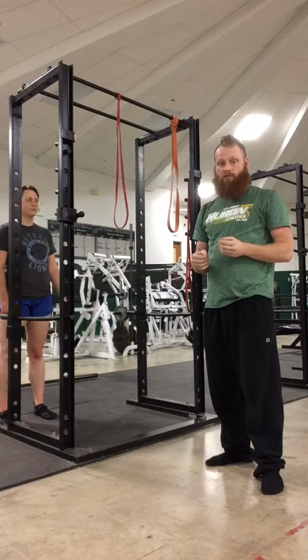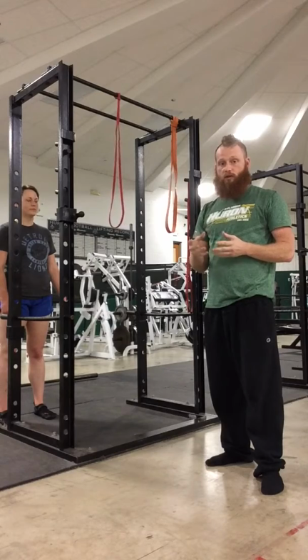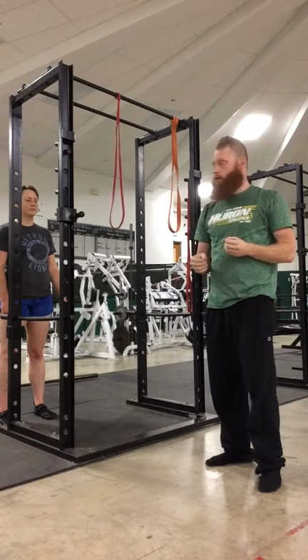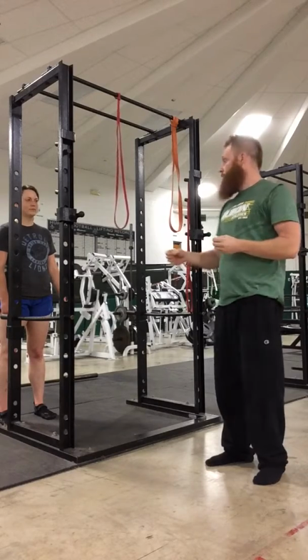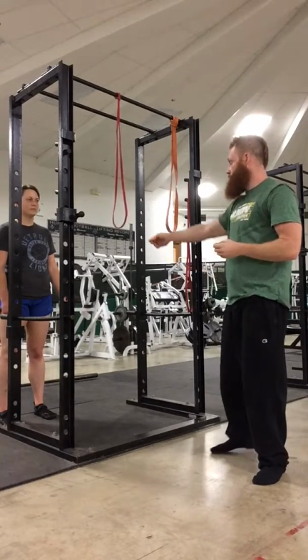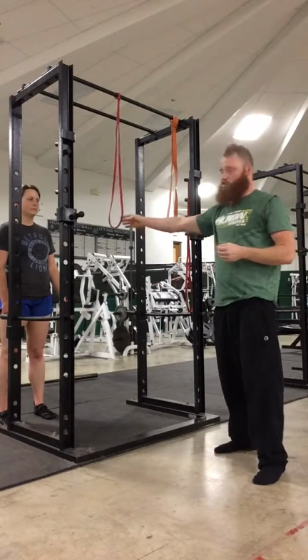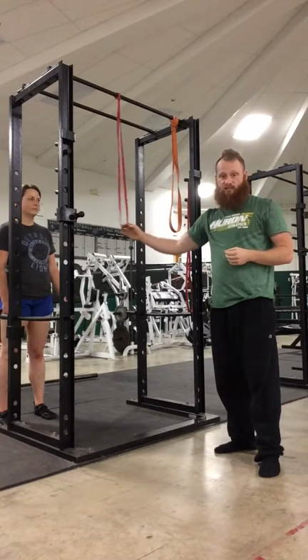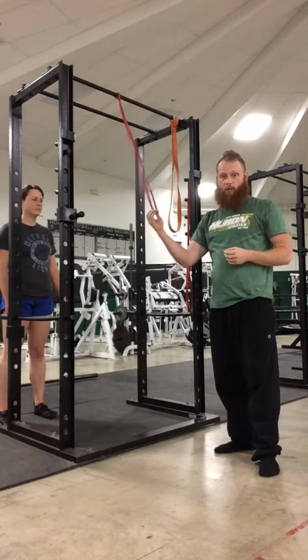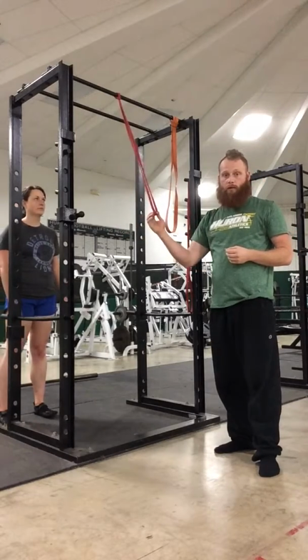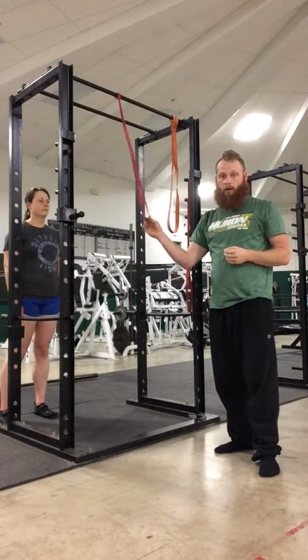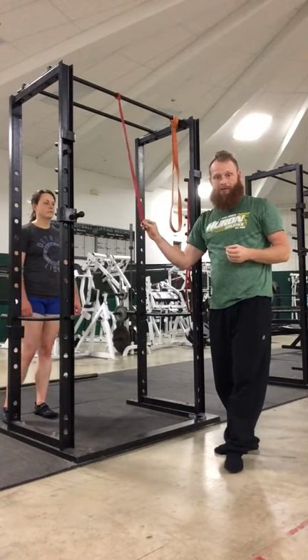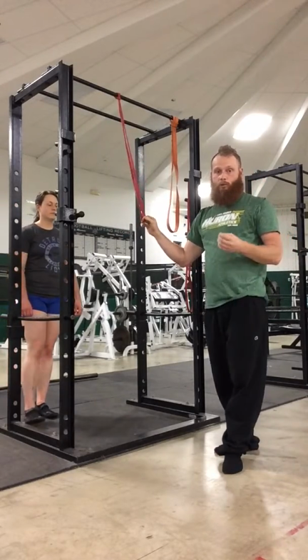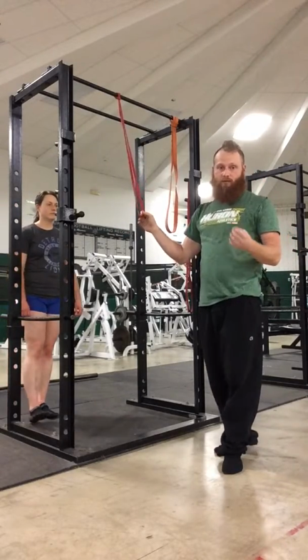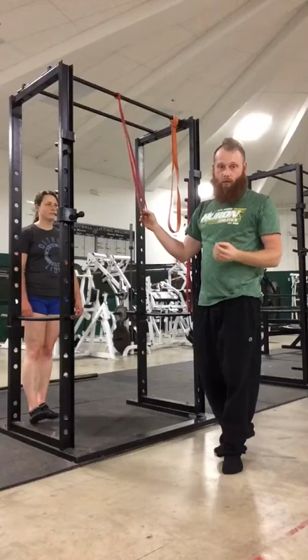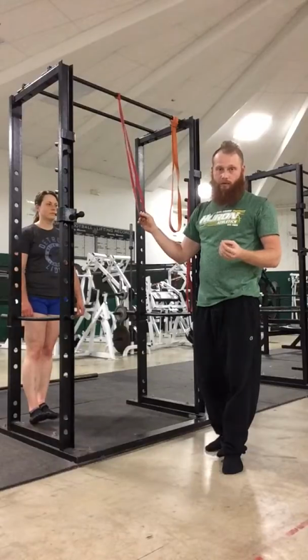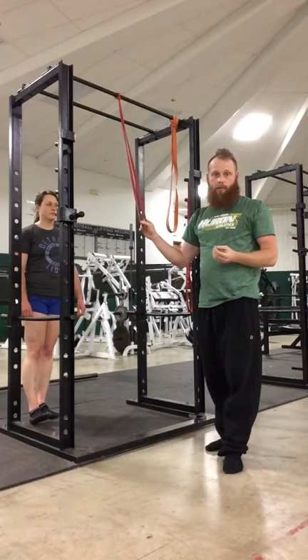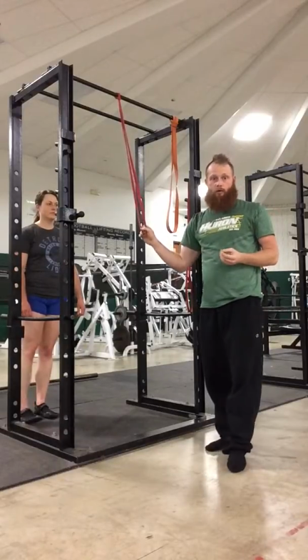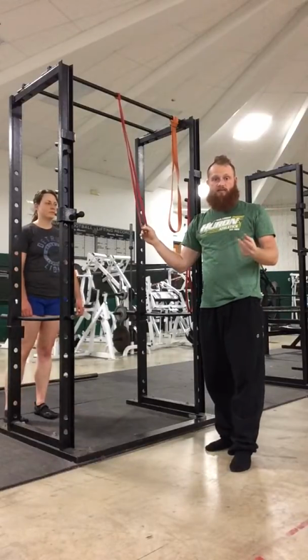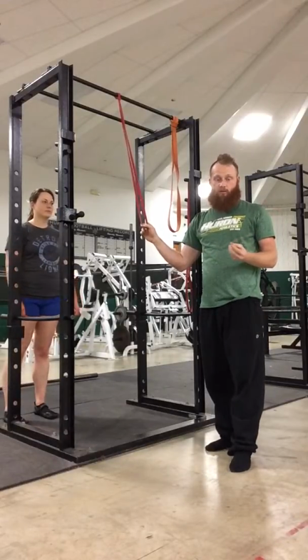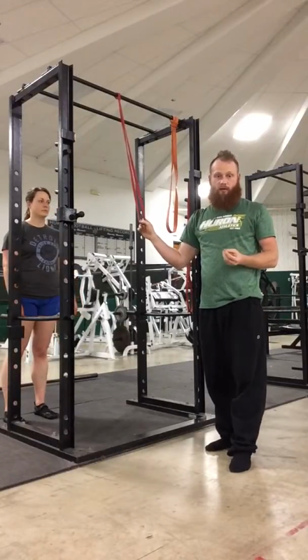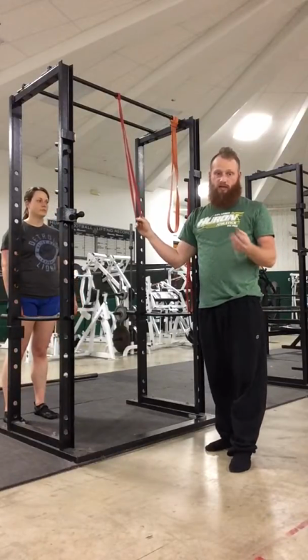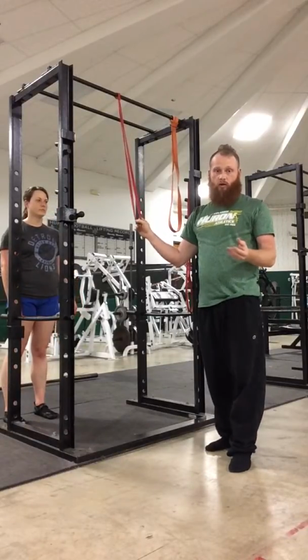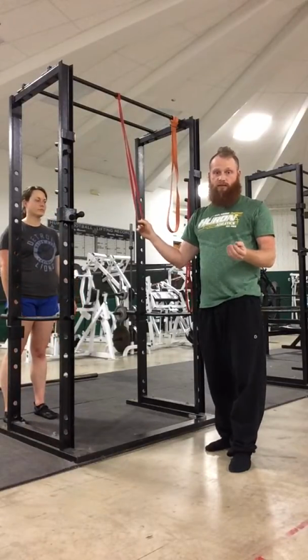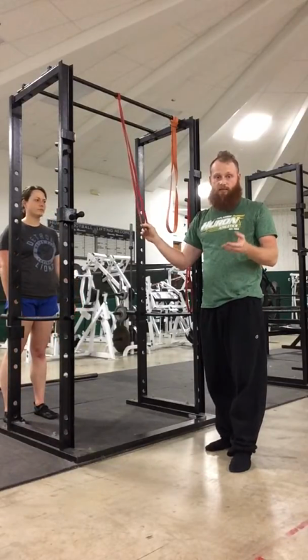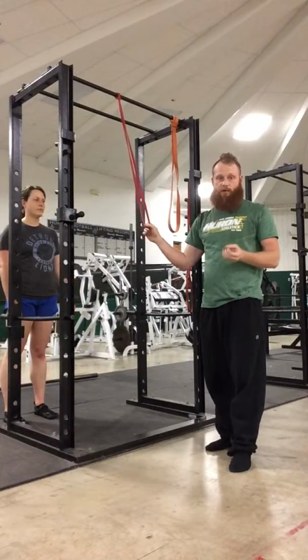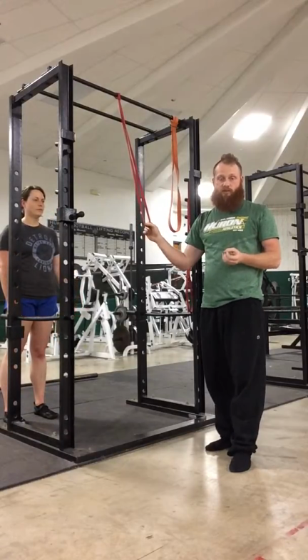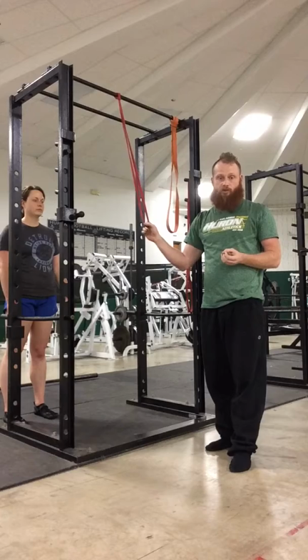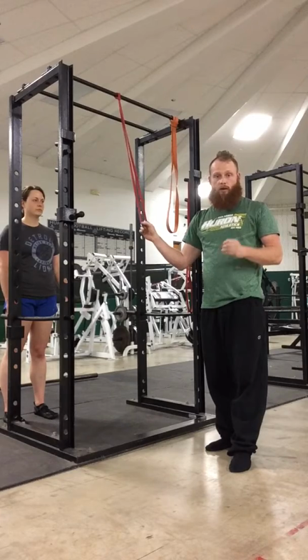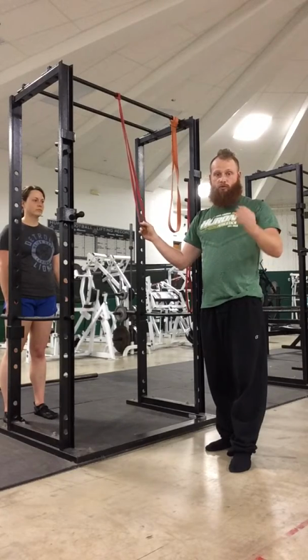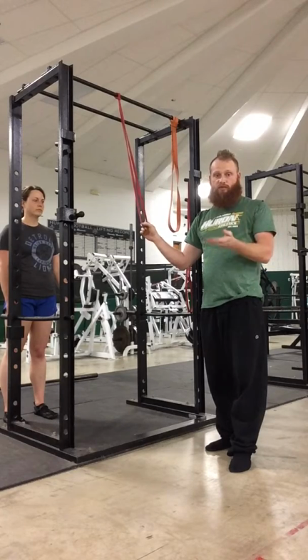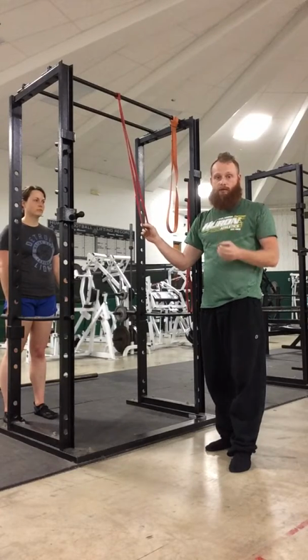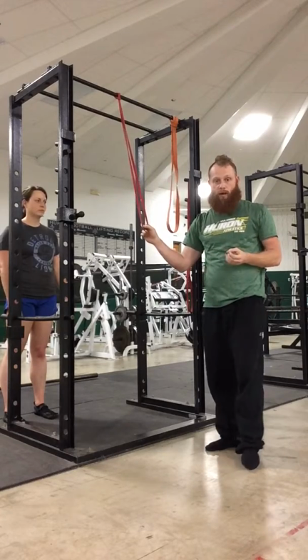The first one here is just with a simple red band. A lot of times you might have a client or an athlete that overextends the low back — their core is not strong enough to maintain a nice flat back position in that push-up, and you get too much of a dip in that low back.